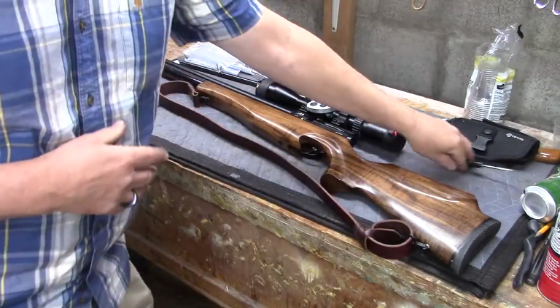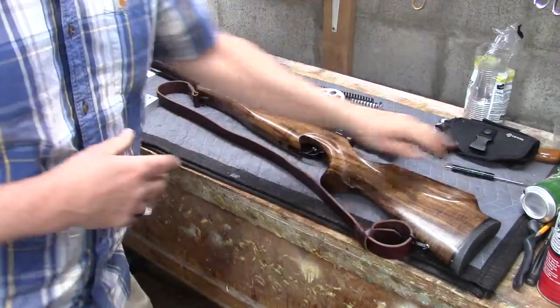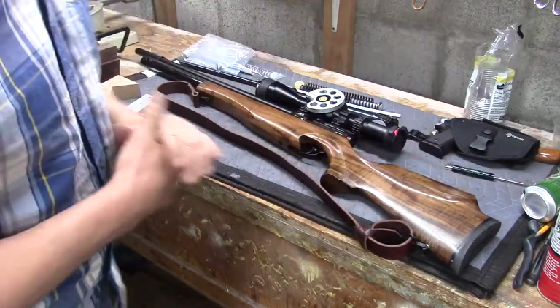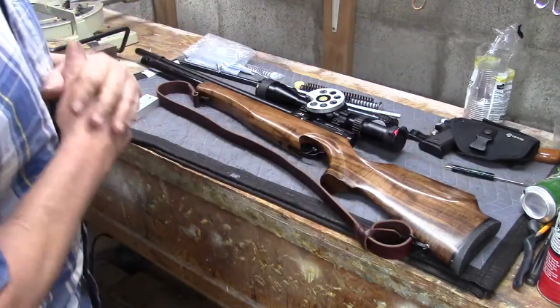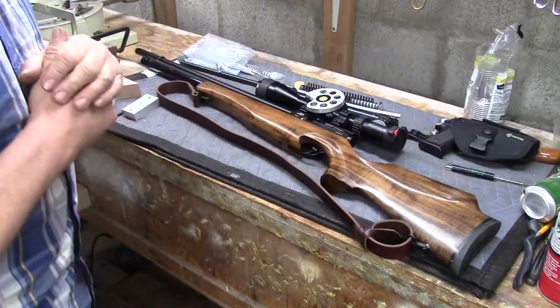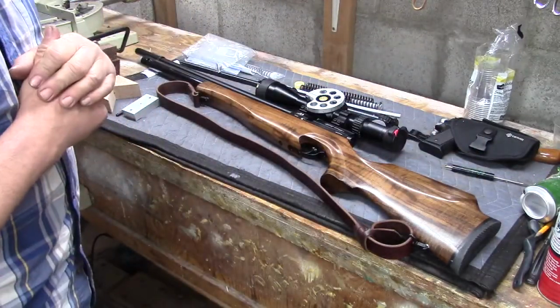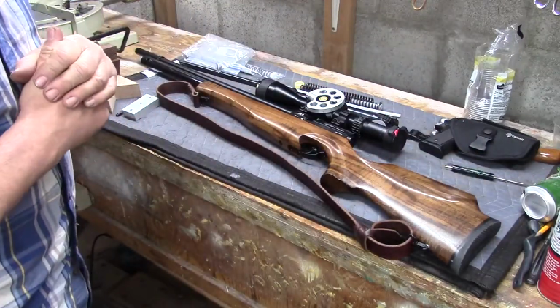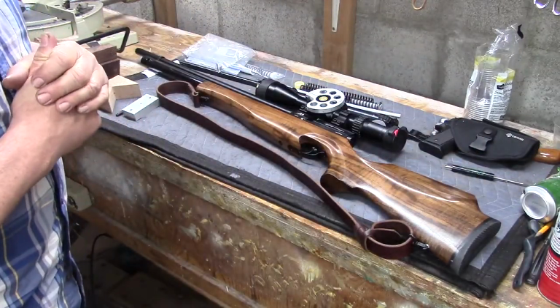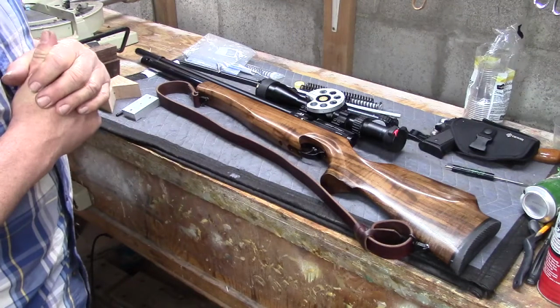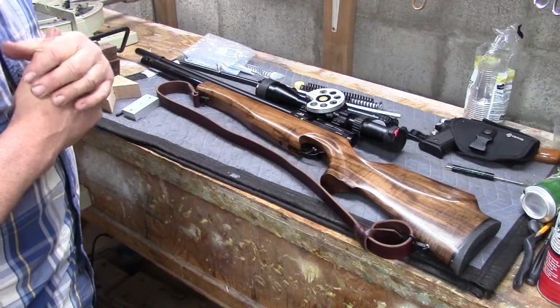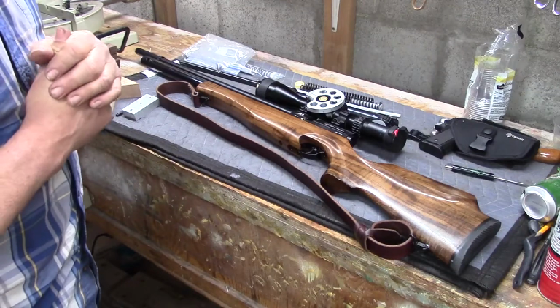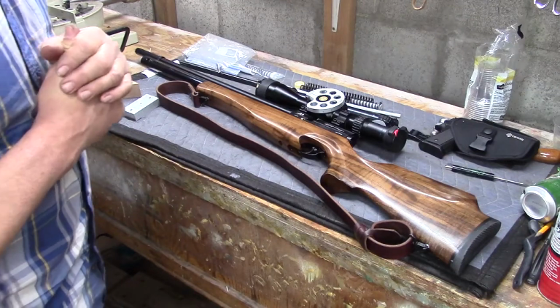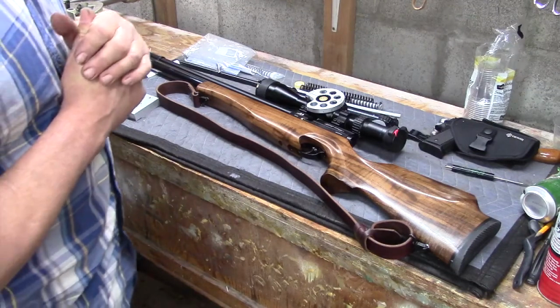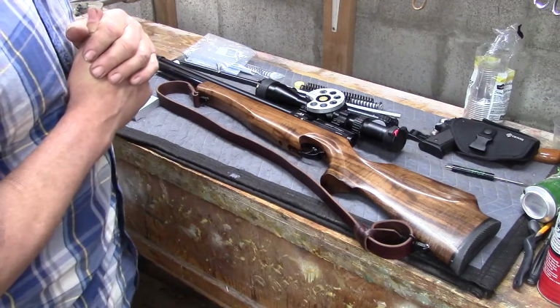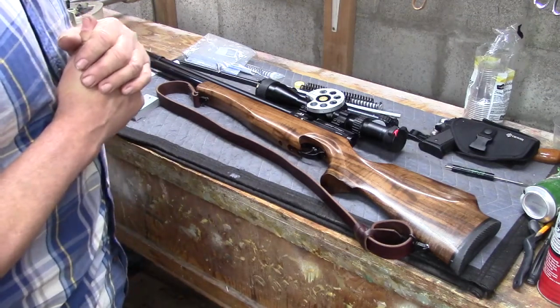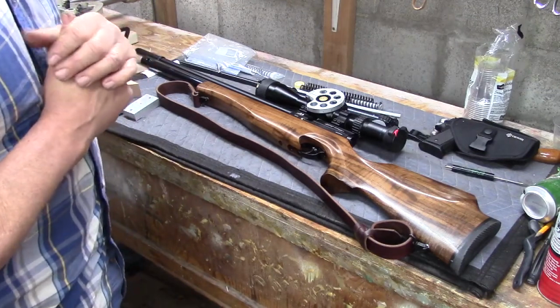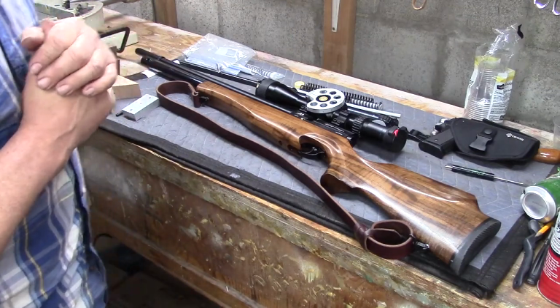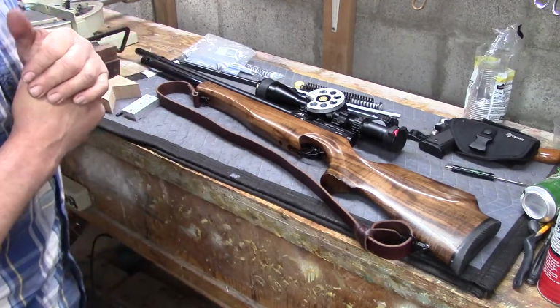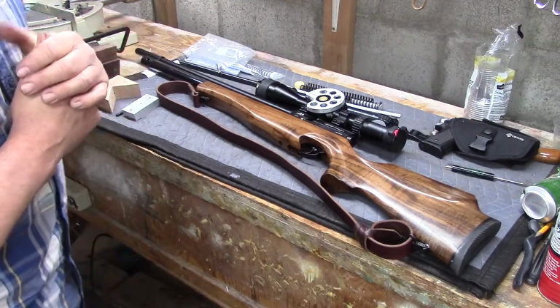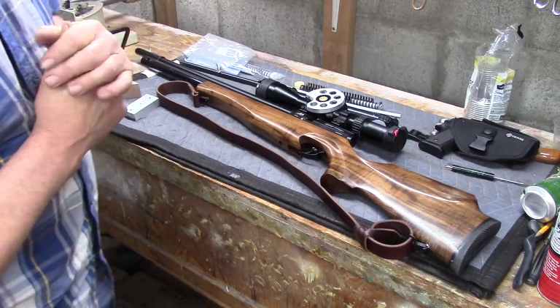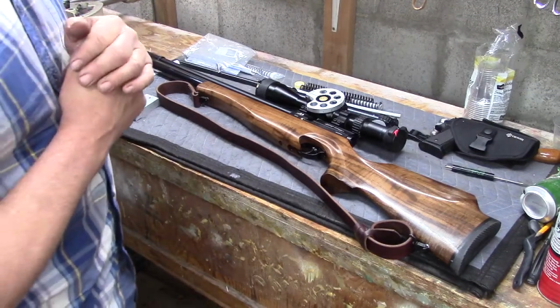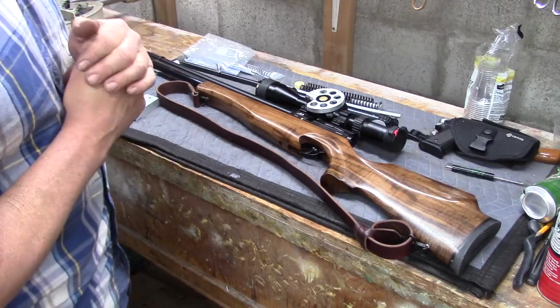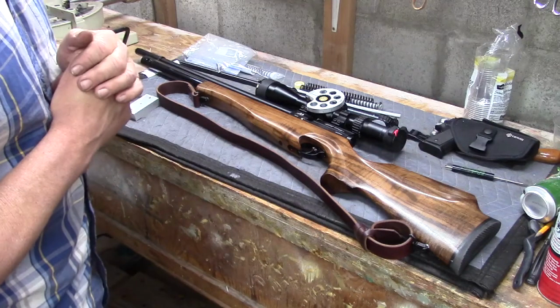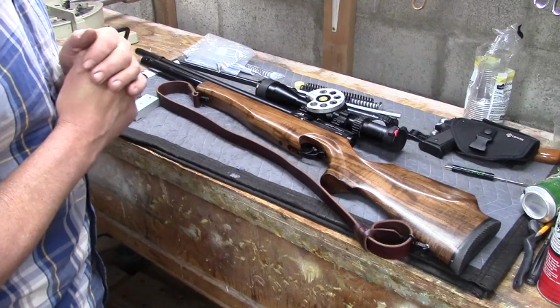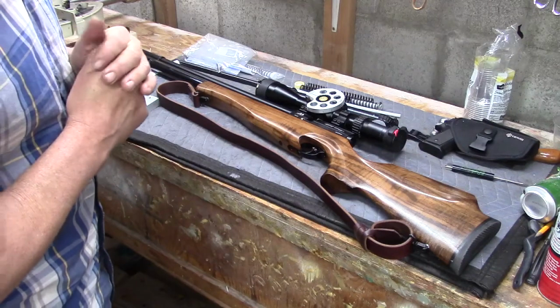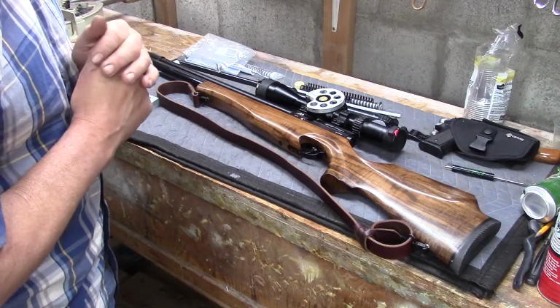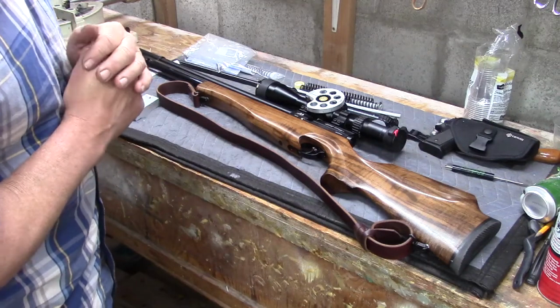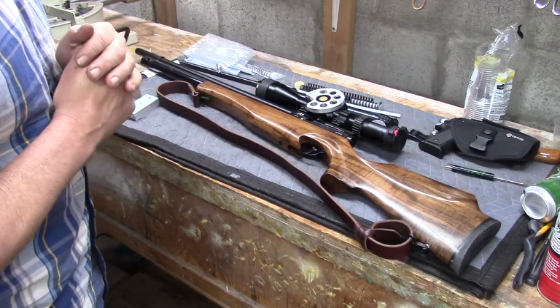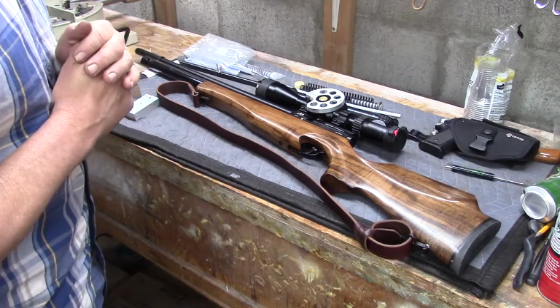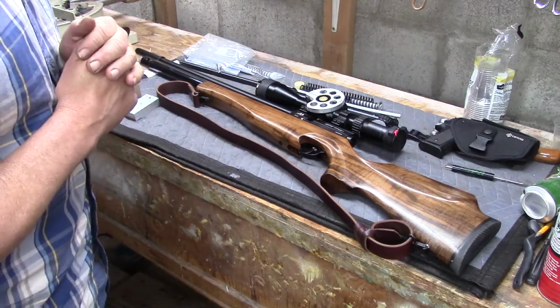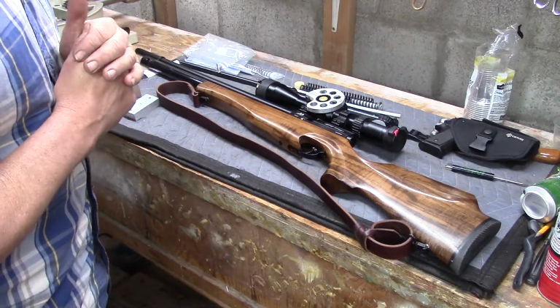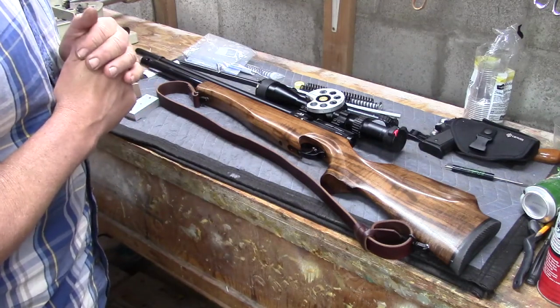Mainly I want to take a few minutes today and talk to you about installing sling swivel studs. Sling swivel studs. So in order to do it, you need a few special tools.